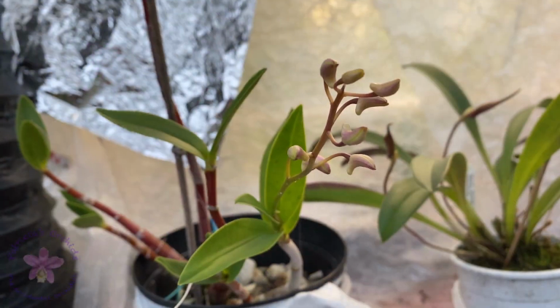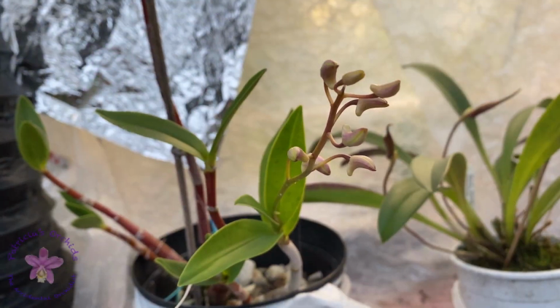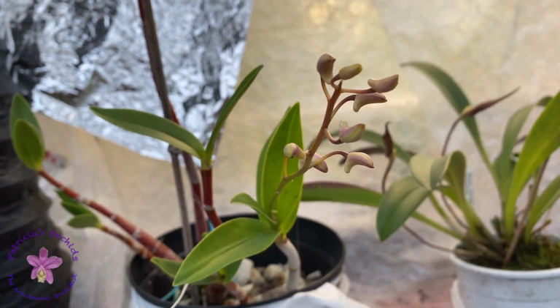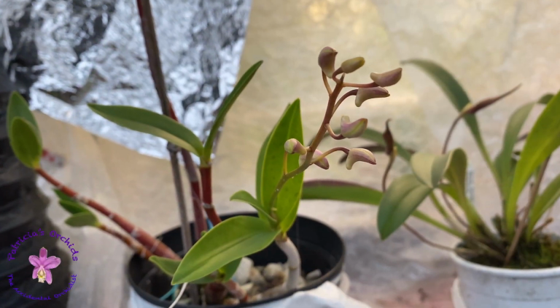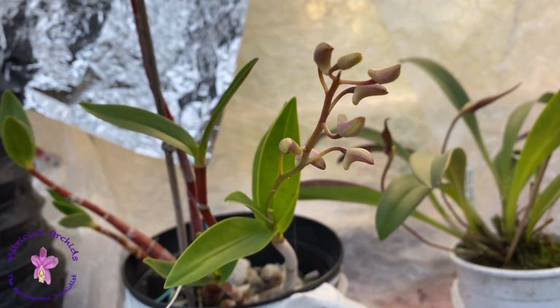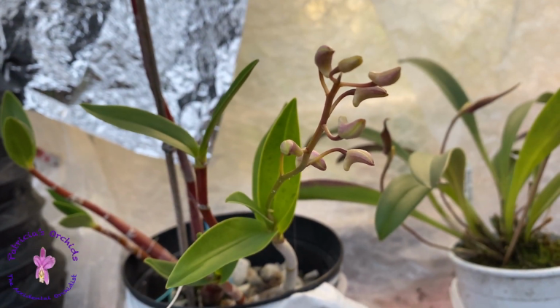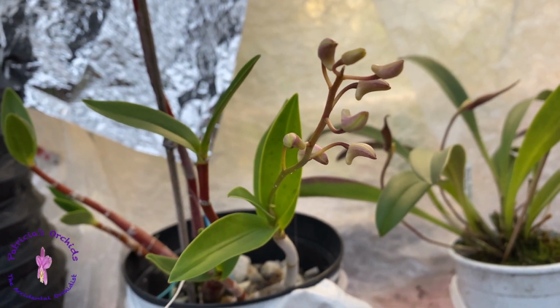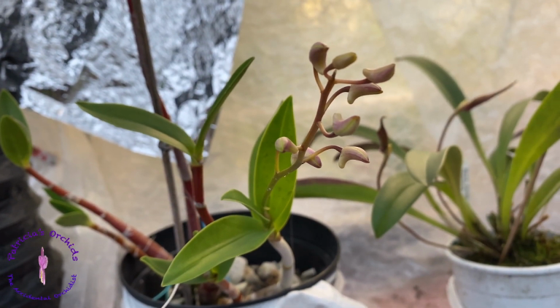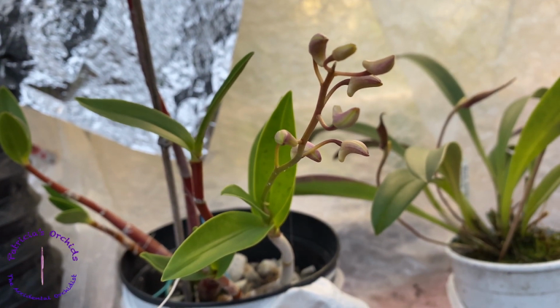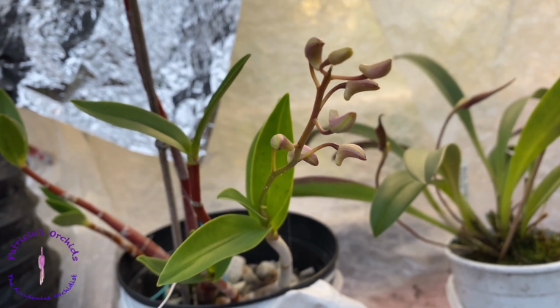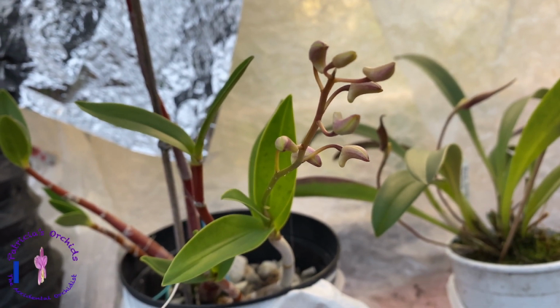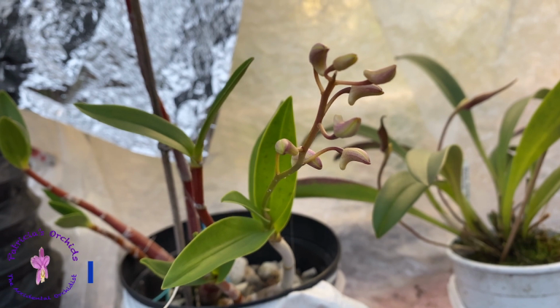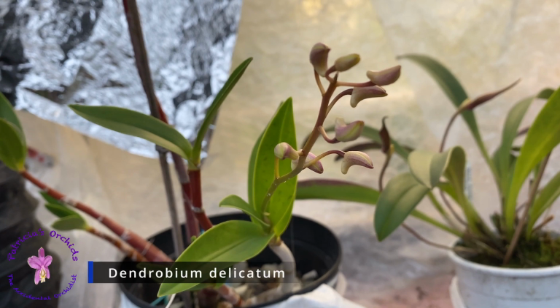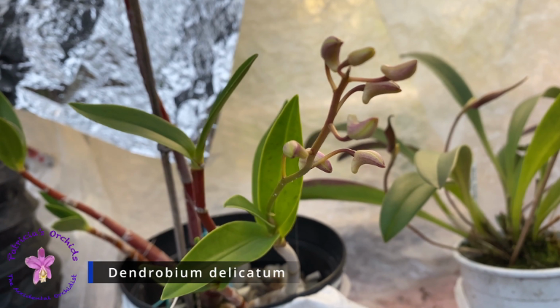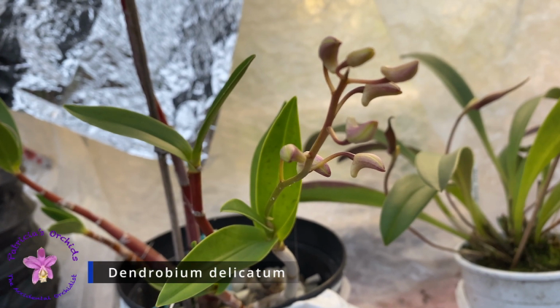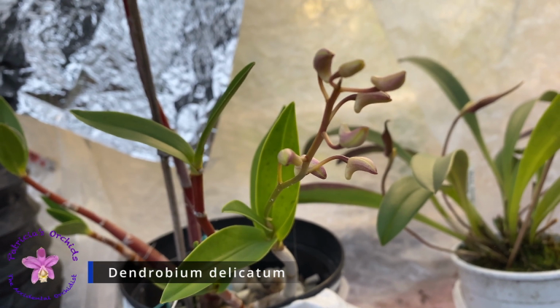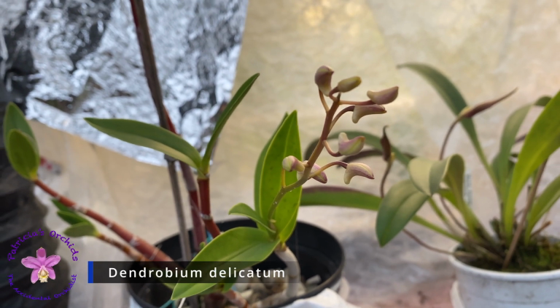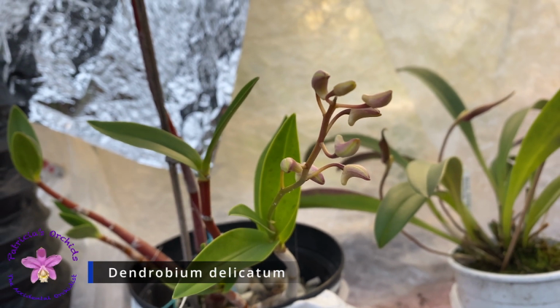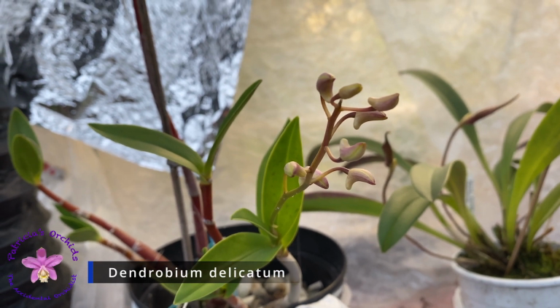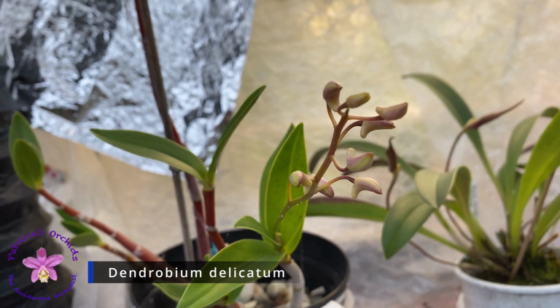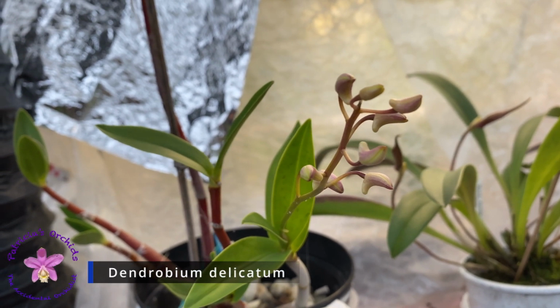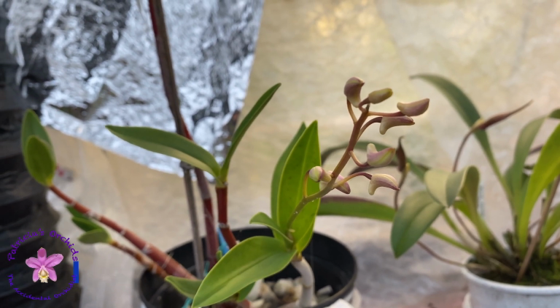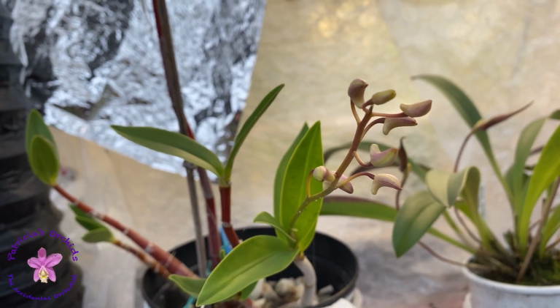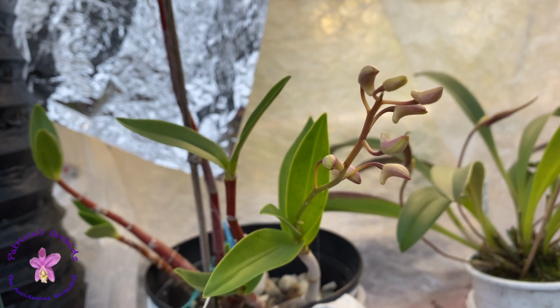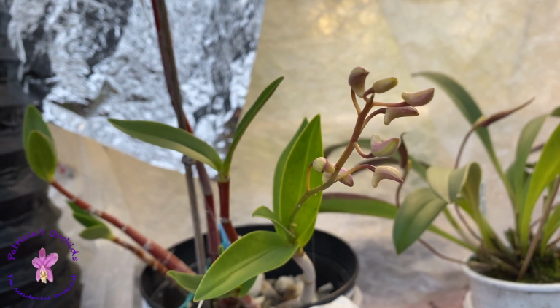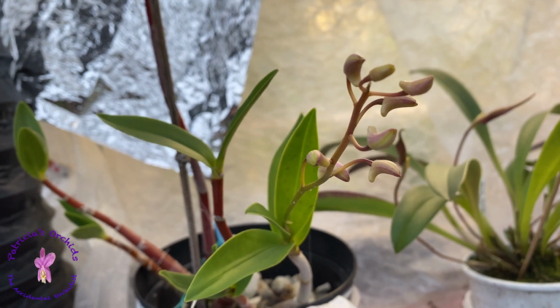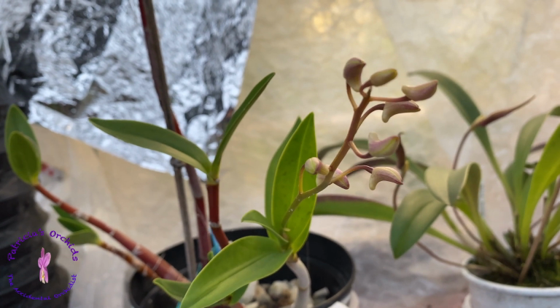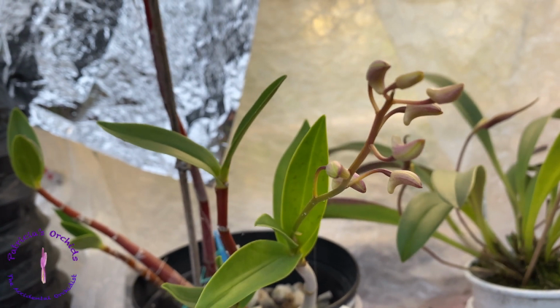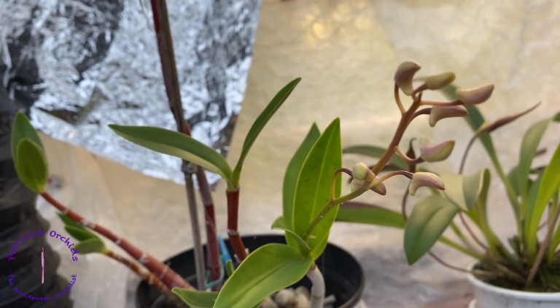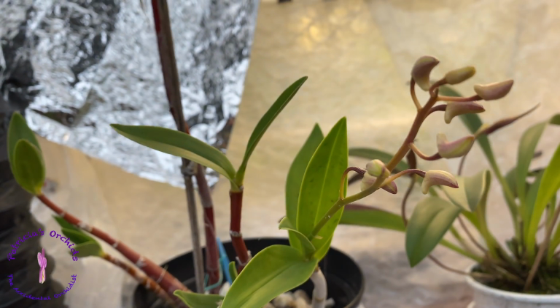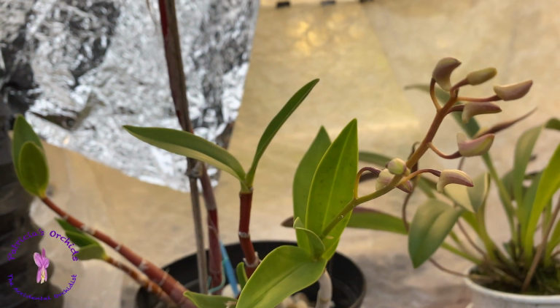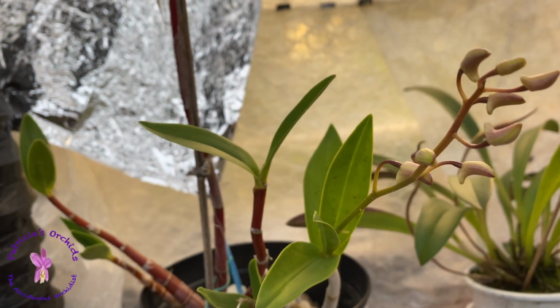Hello and welcome to Patricia's Orchids. Today's video will be my current blooms and a video on how I treat Fusarium. Last year I started to treat all new orchids for Fusarium.